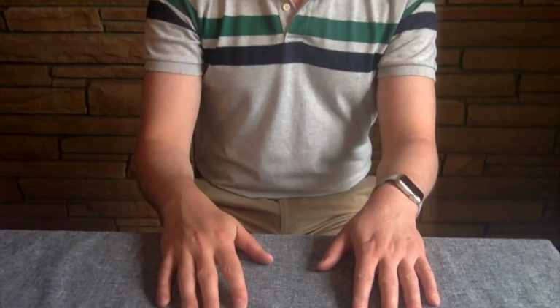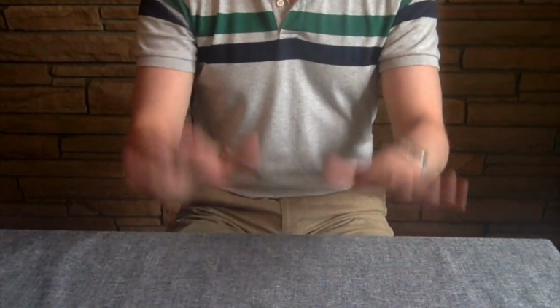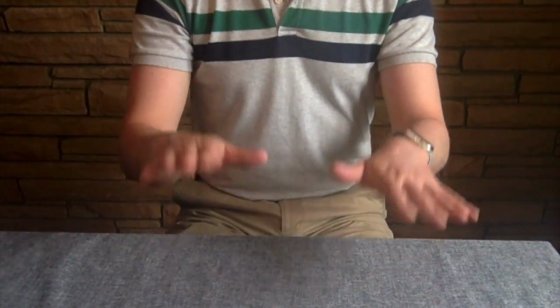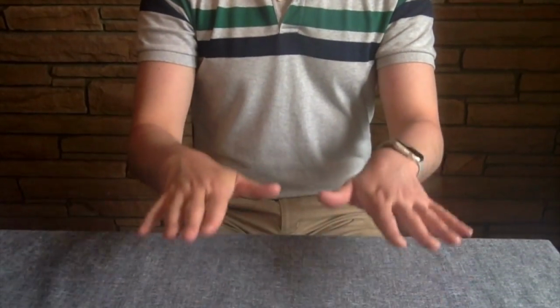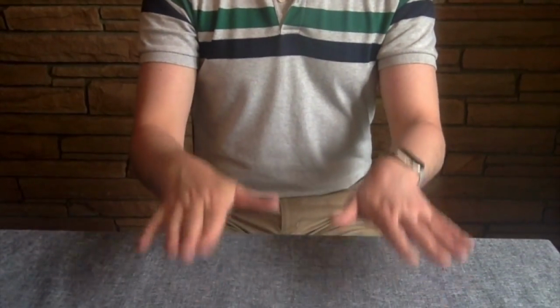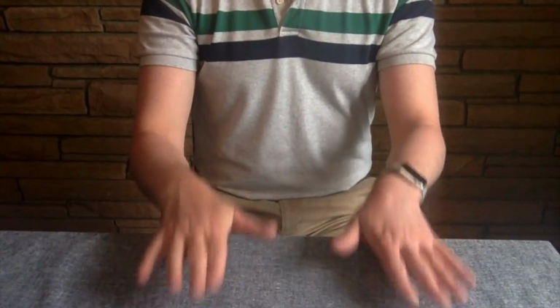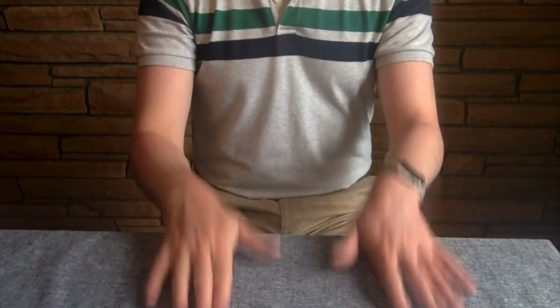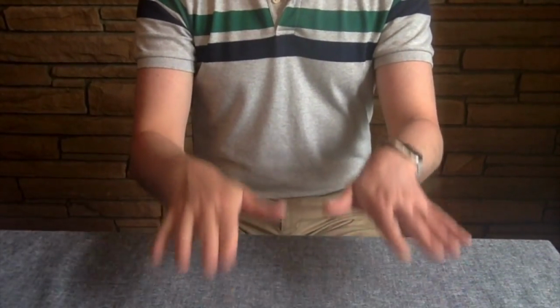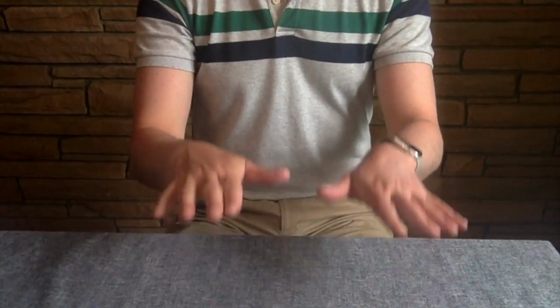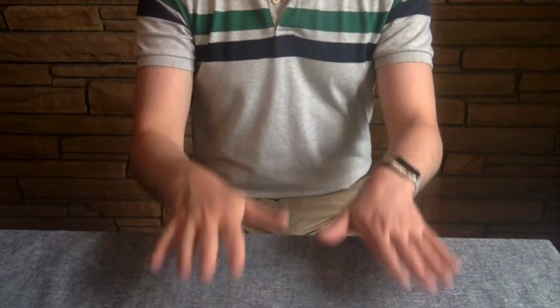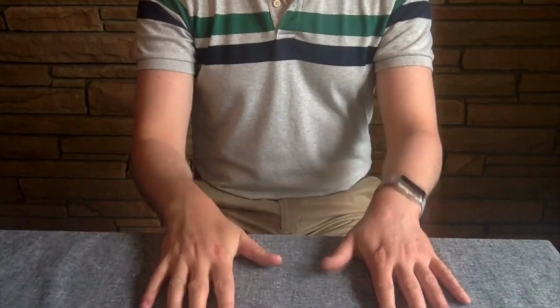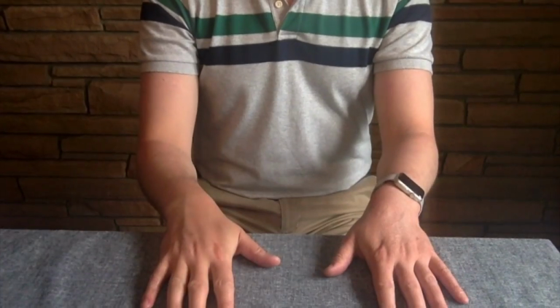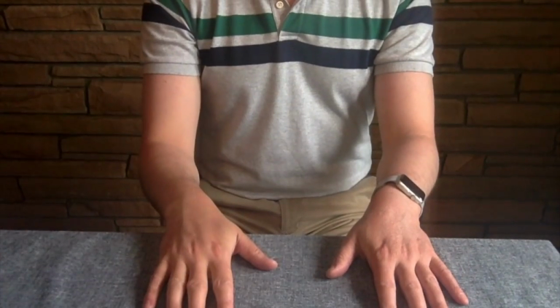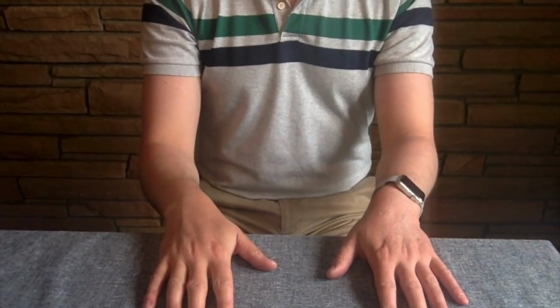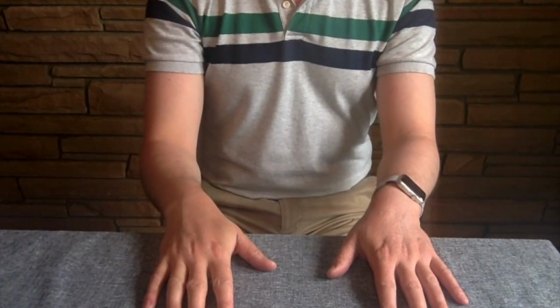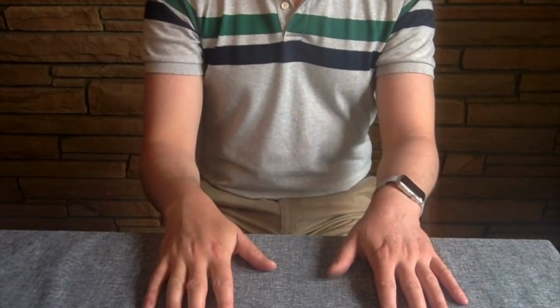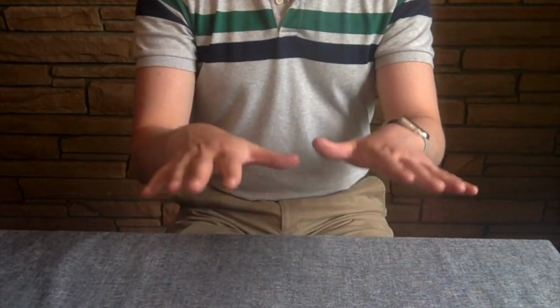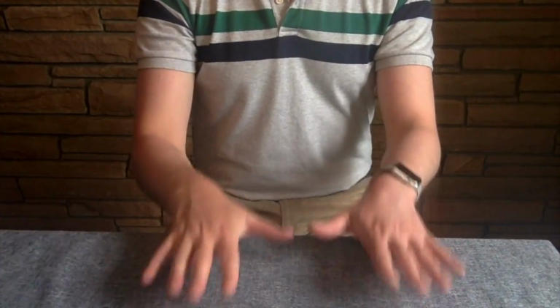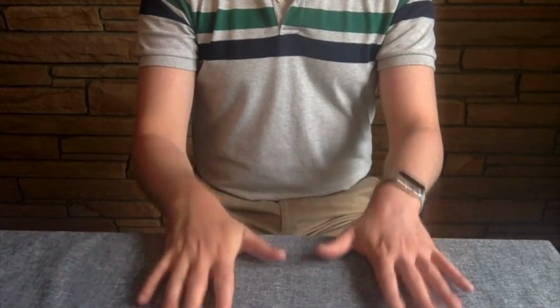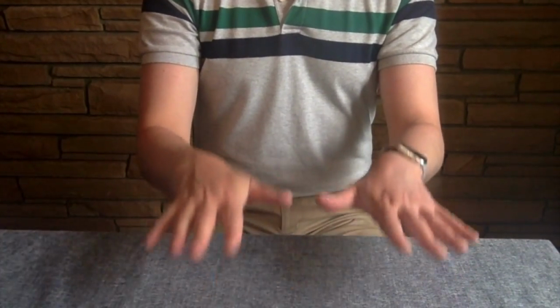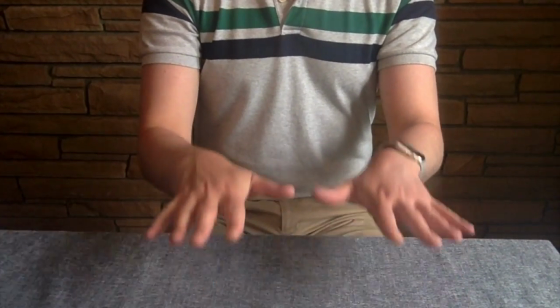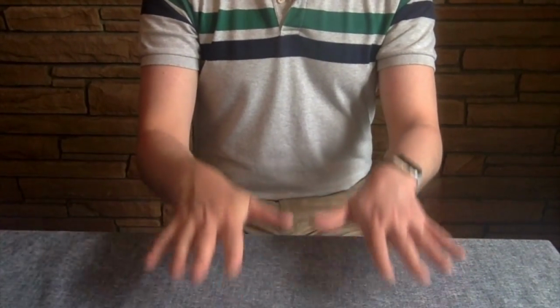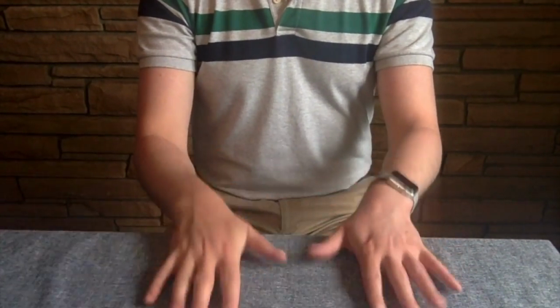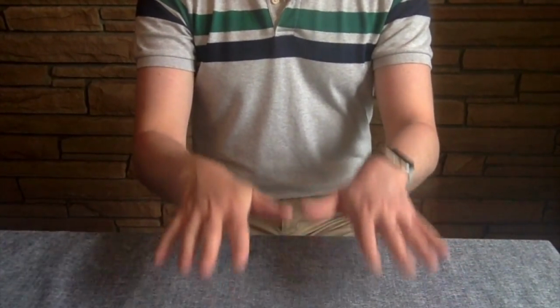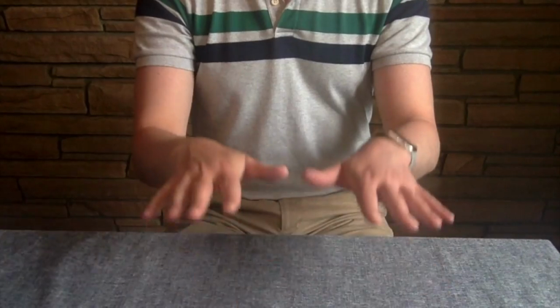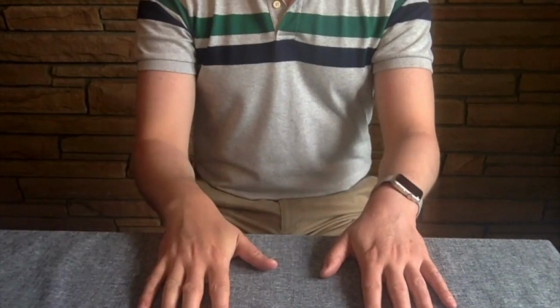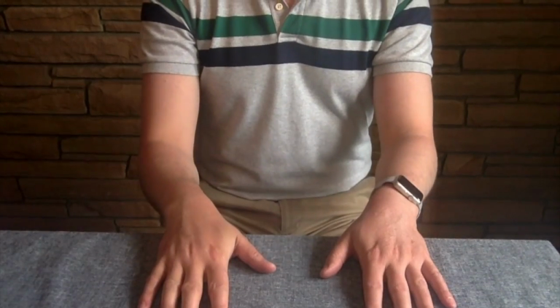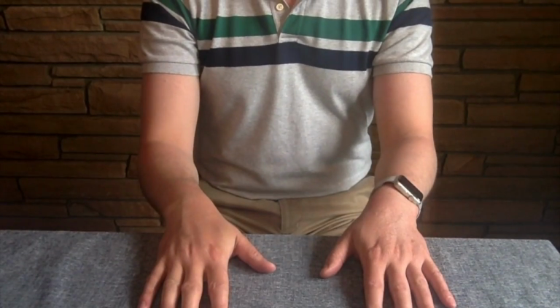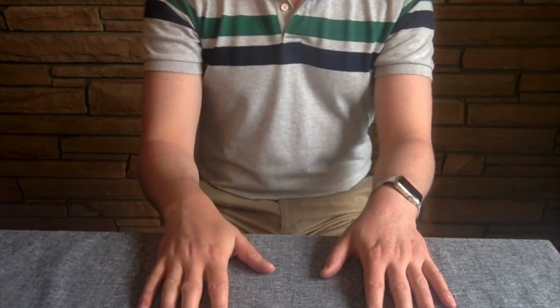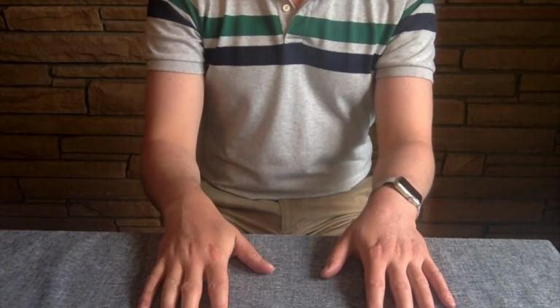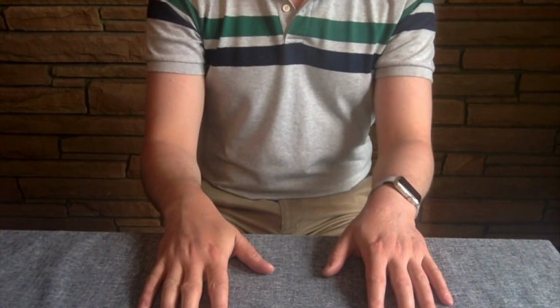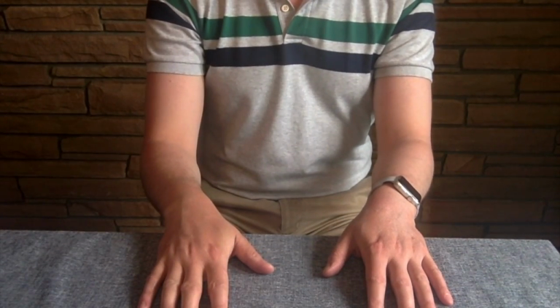You go one, two, three, four, five, six, seven. And you do it two times: one, two, three, four, five, six, seven. Each part you do two times.